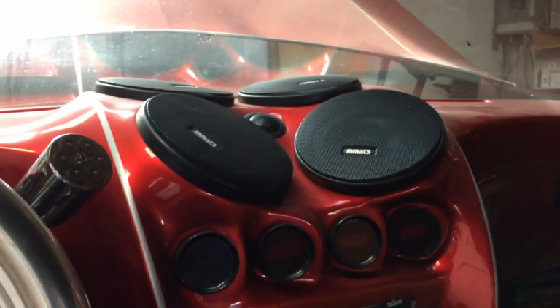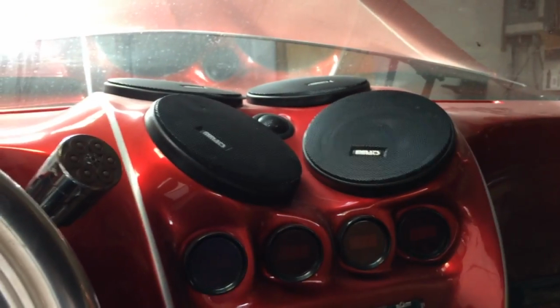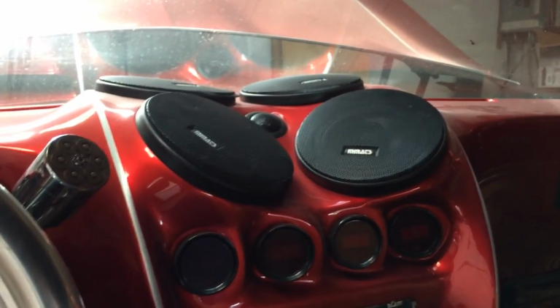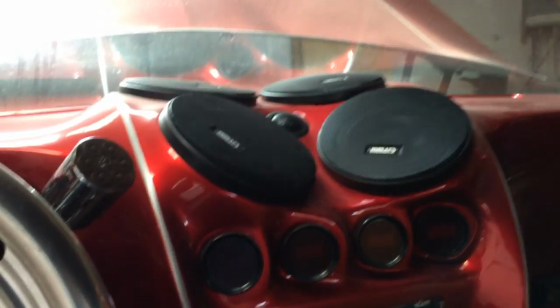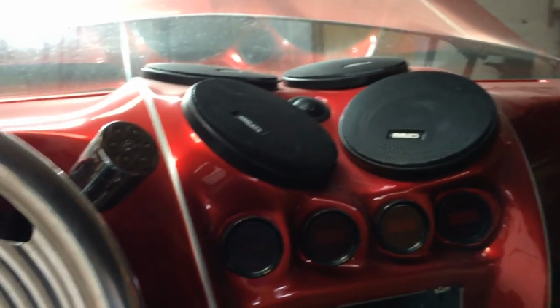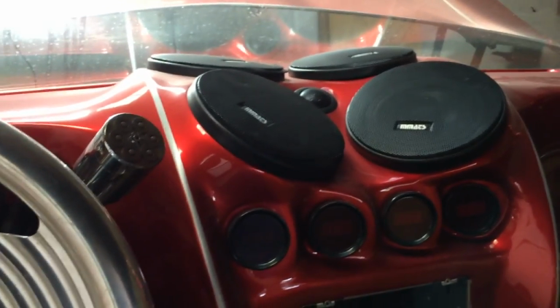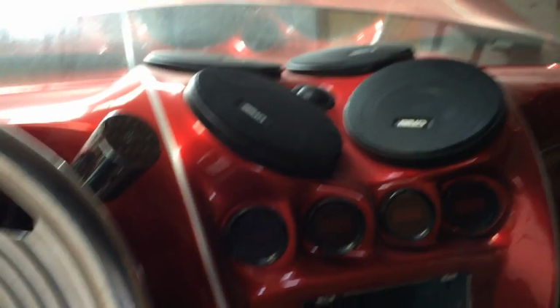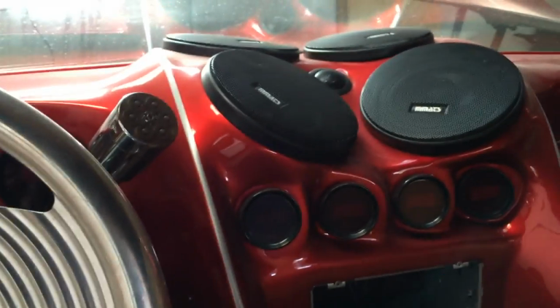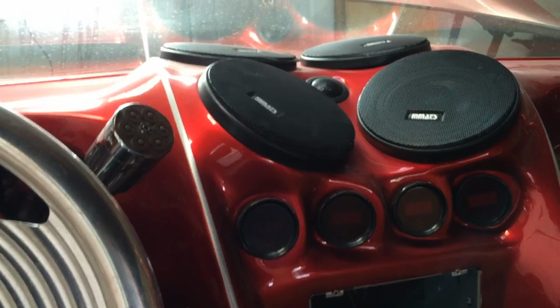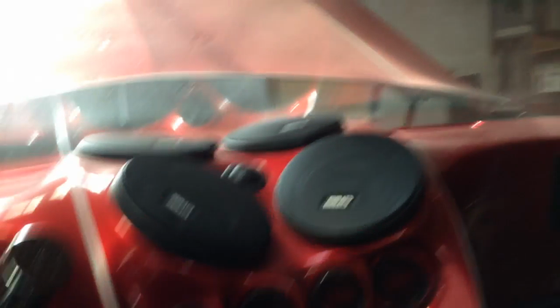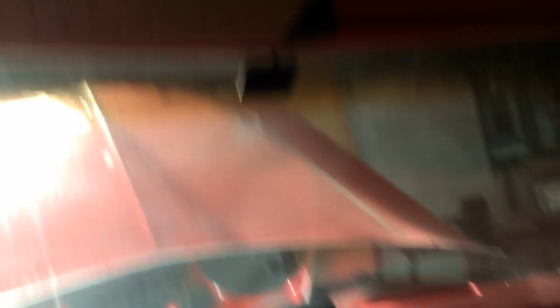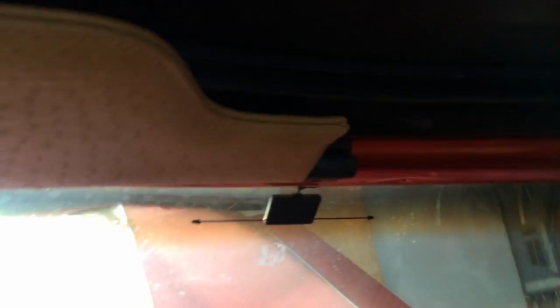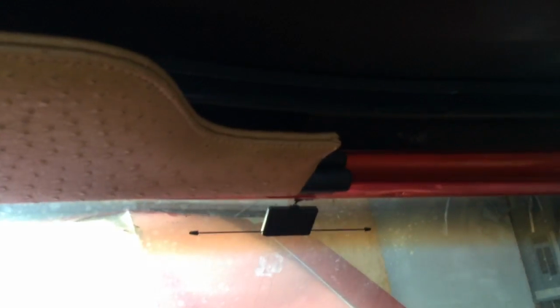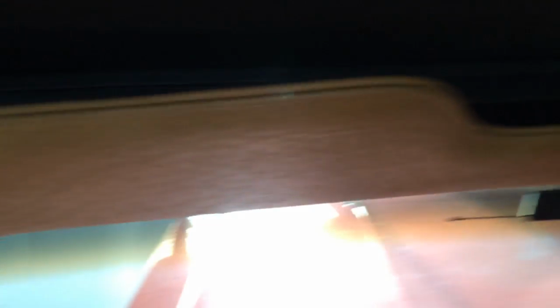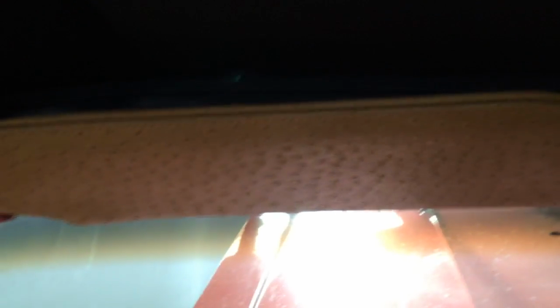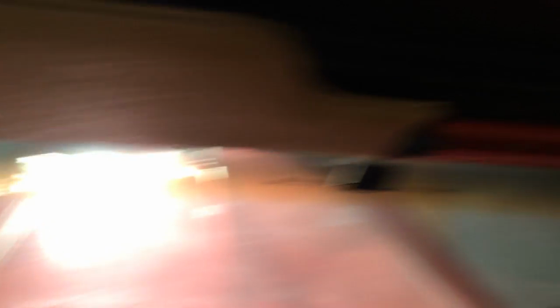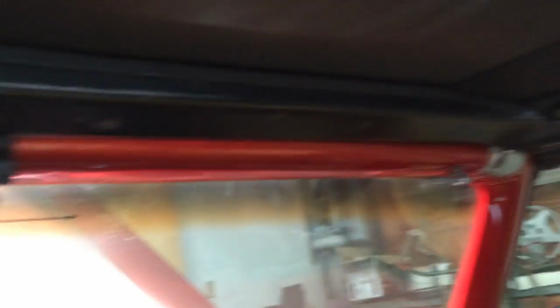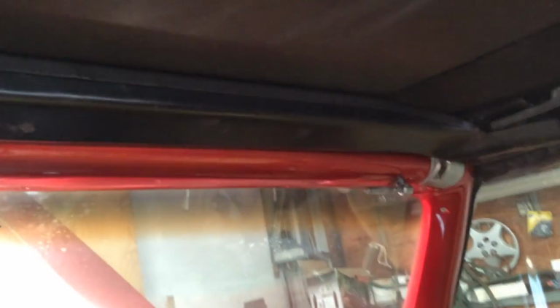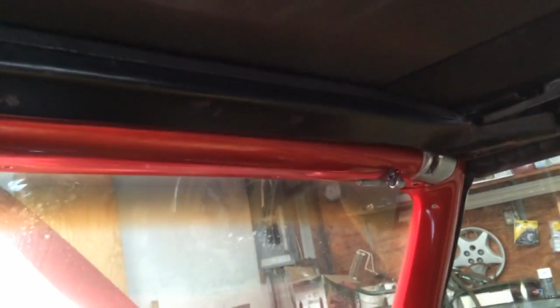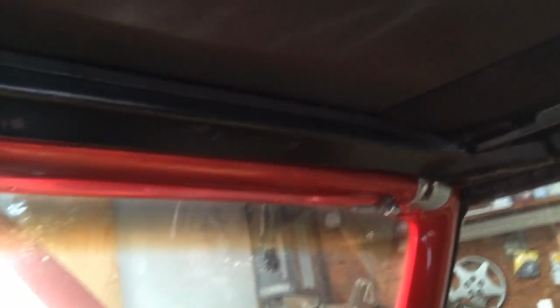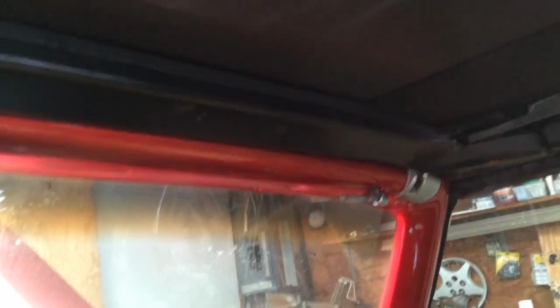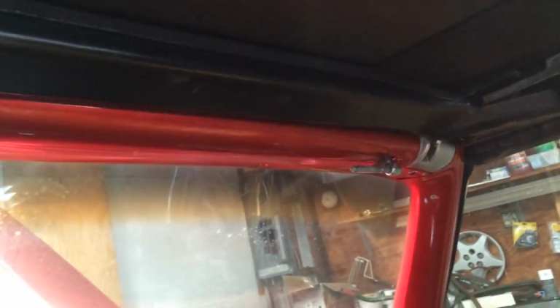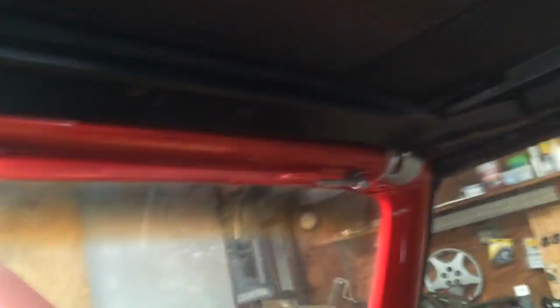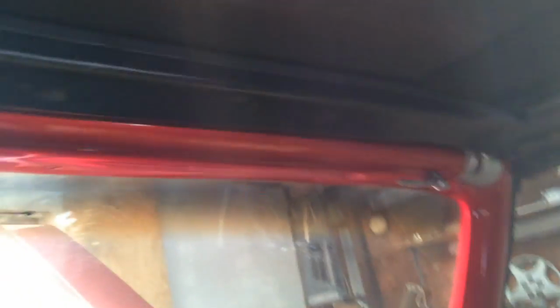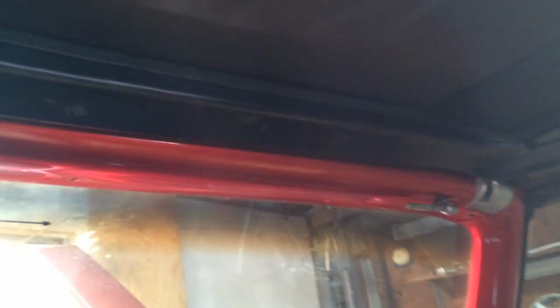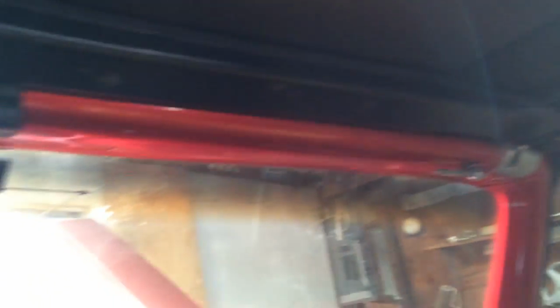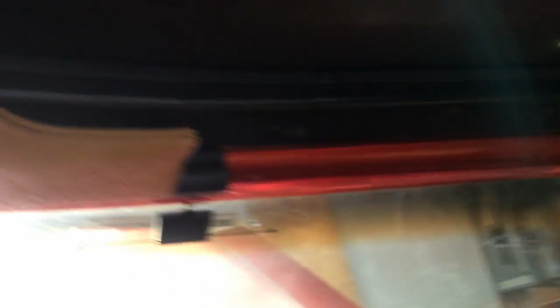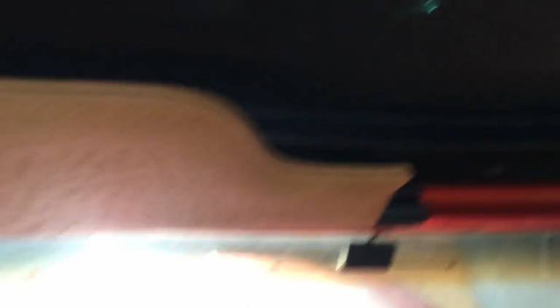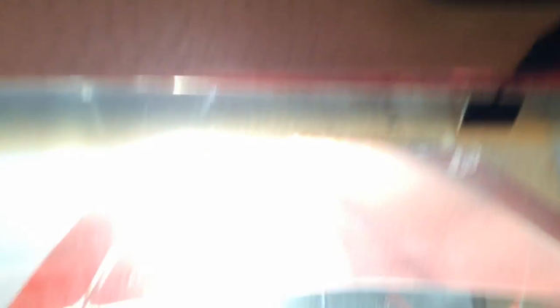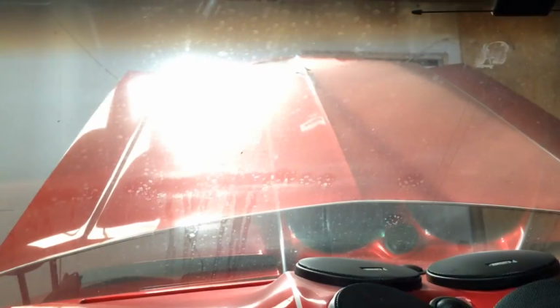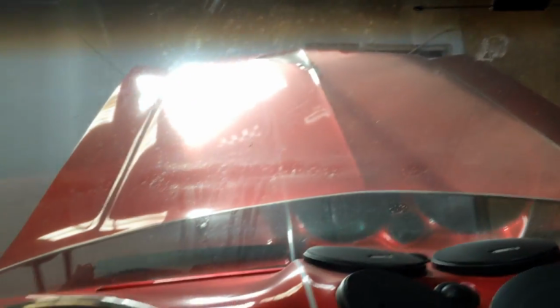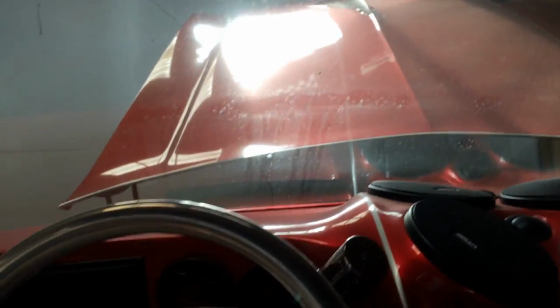Hey, this is a project car. Here's one visor — I don't know where the other one is. I don't know if it's here or just gone, but you're never going to find another one.